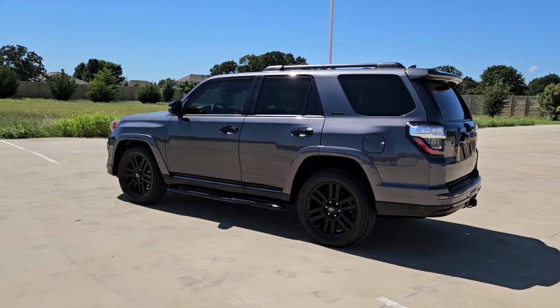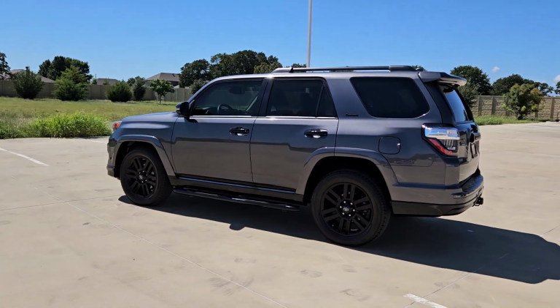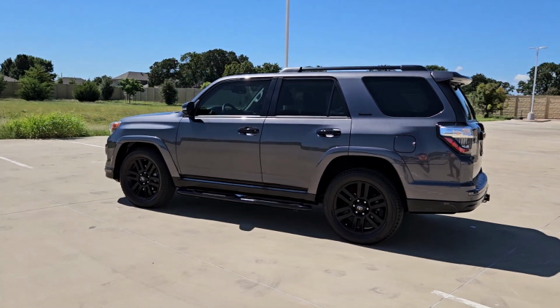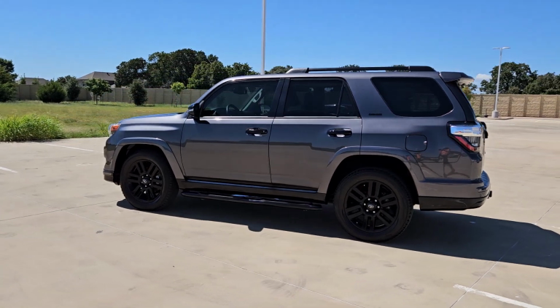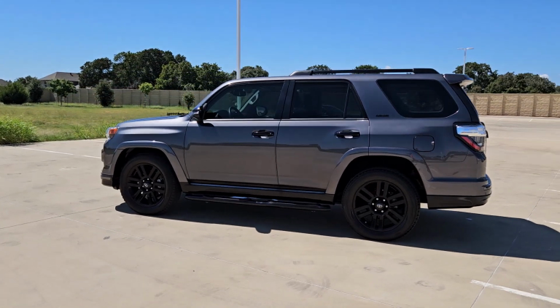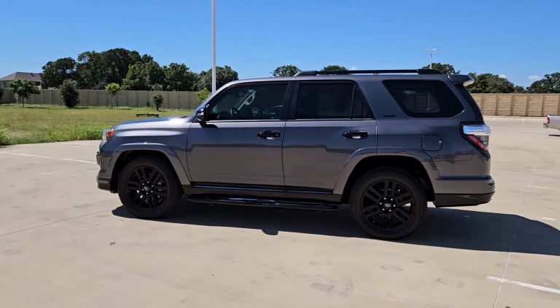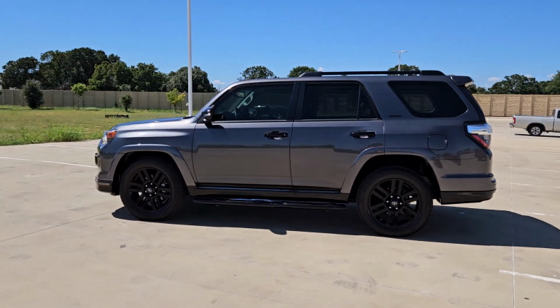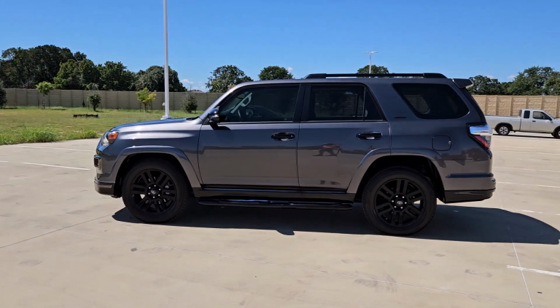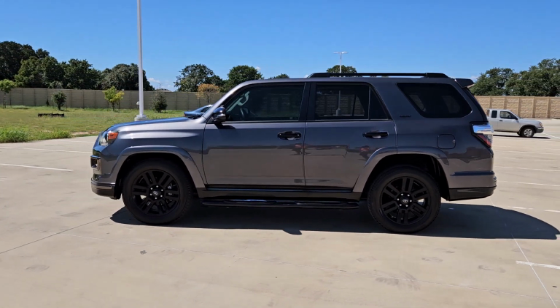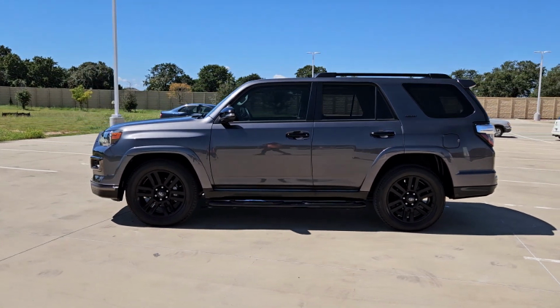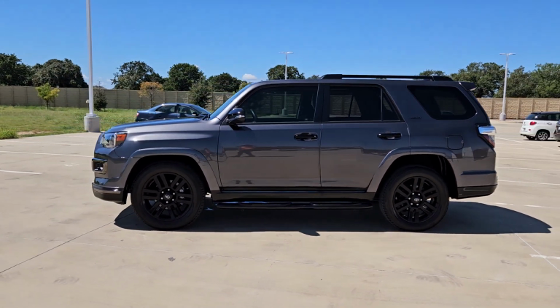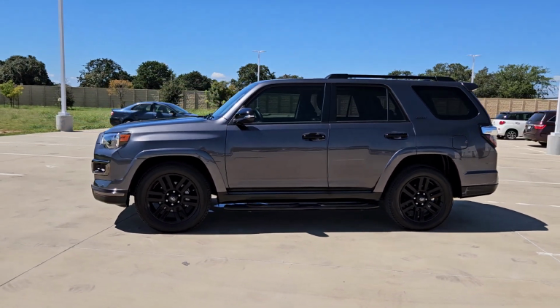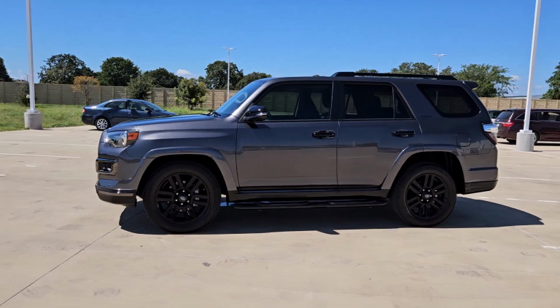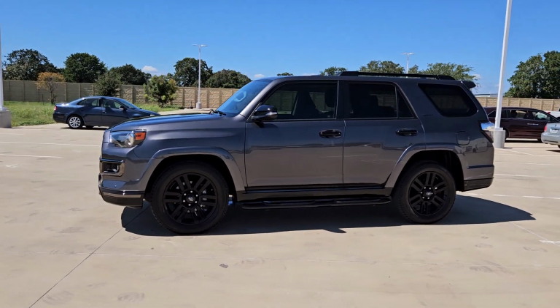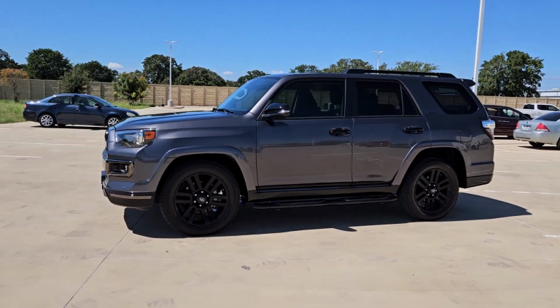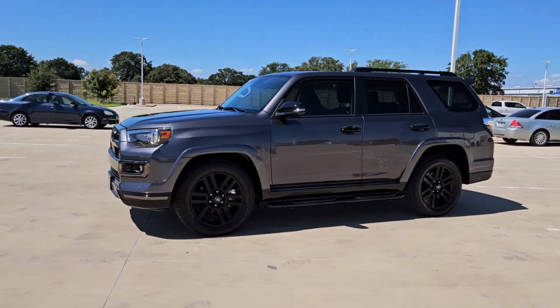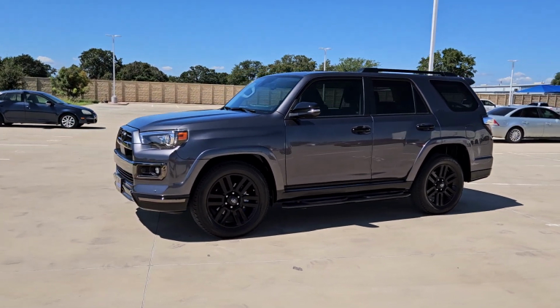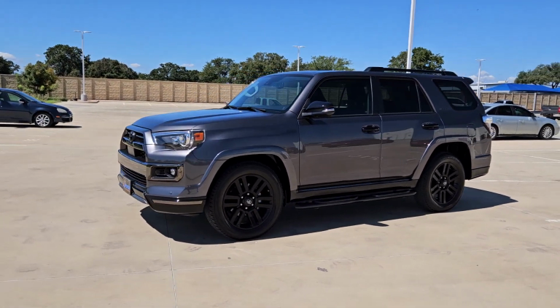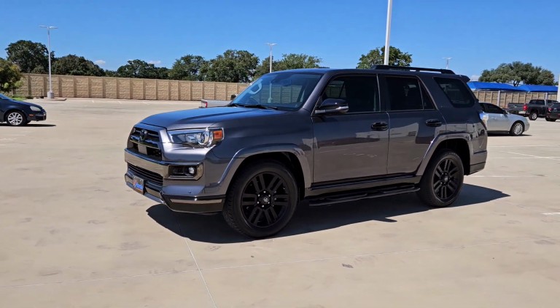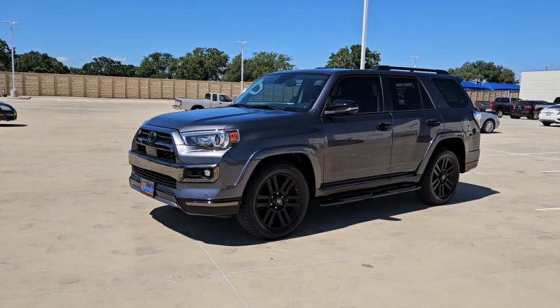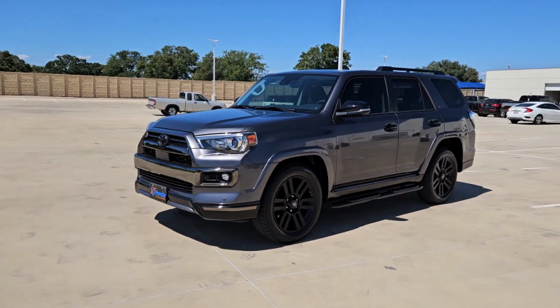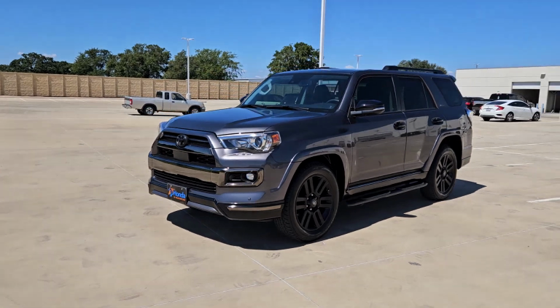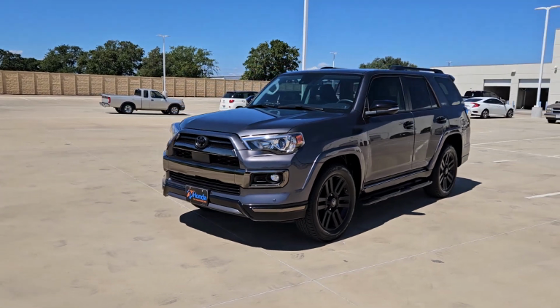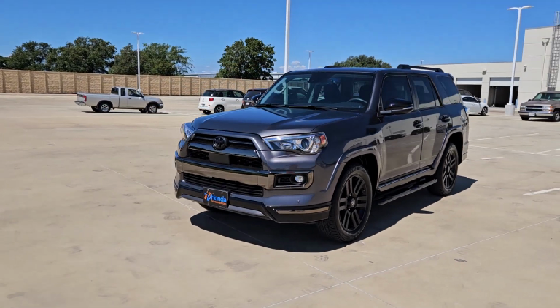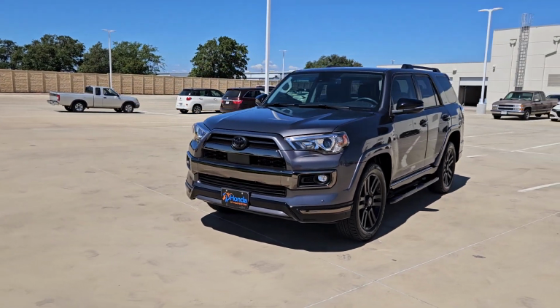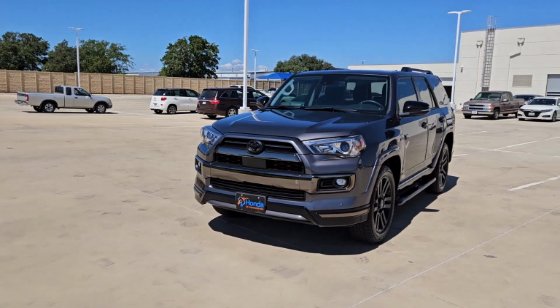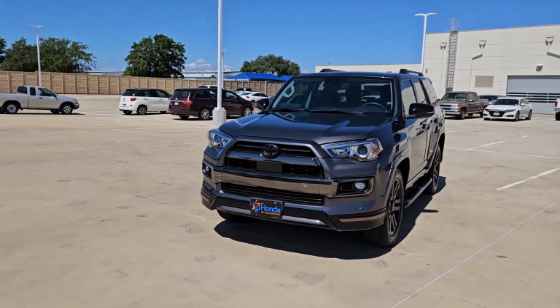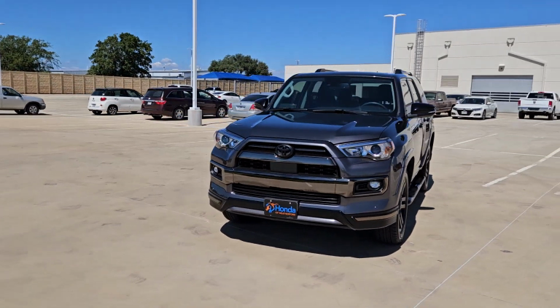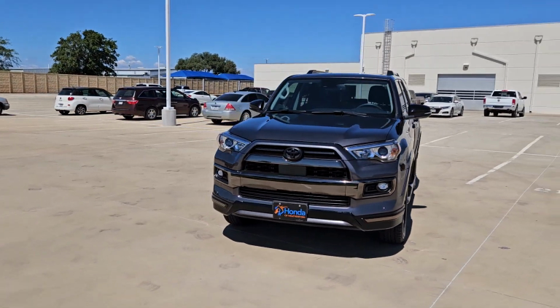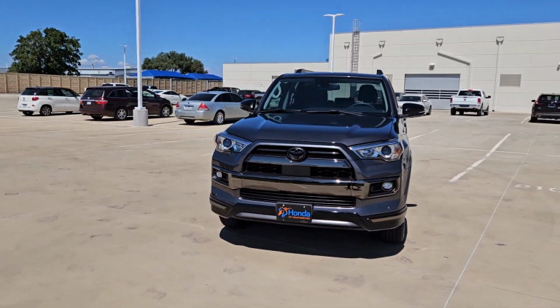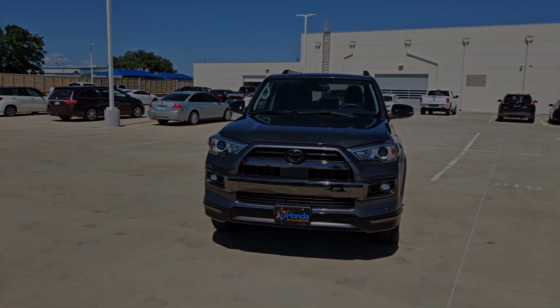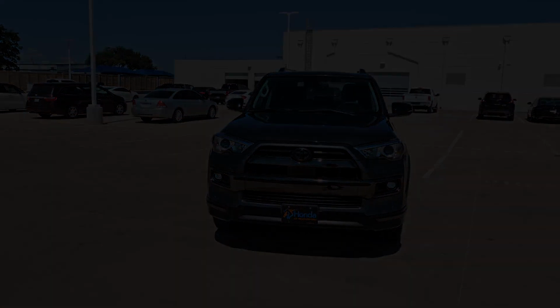Intelligent Auto On-Off High Beams, Pre-Collision System, Lane Departure Warning, Navigation System, Keyless Entry, Sun Moonroof, Premium Sound System, Fog Lamps, Satellite Radio, Backup Camera.